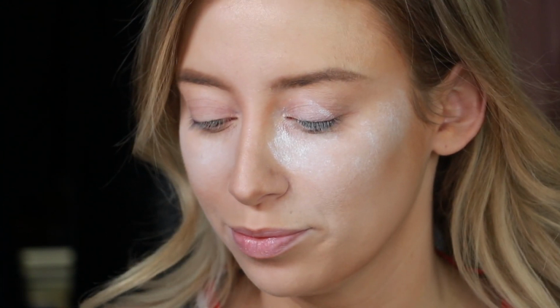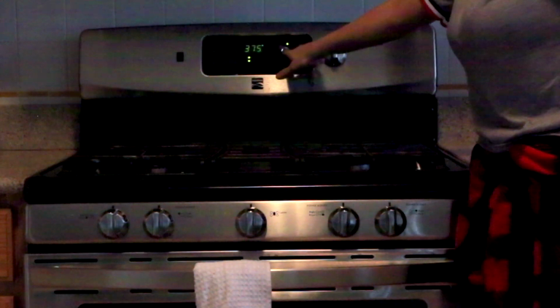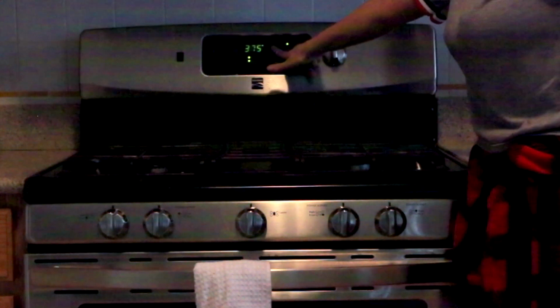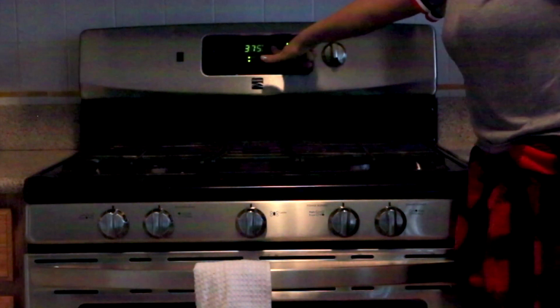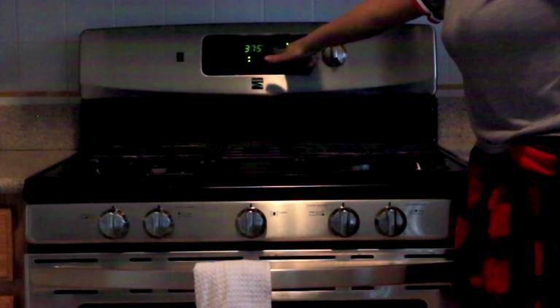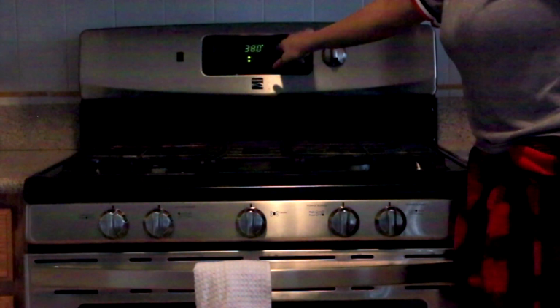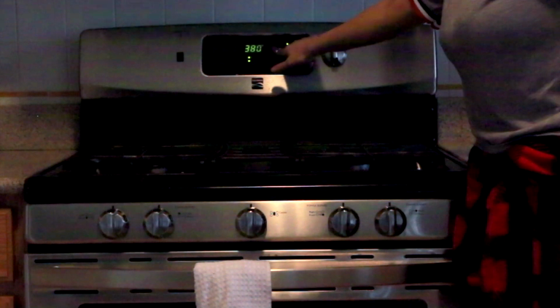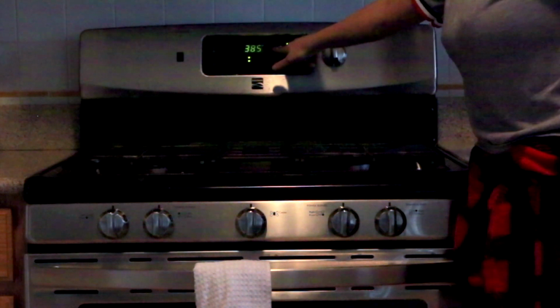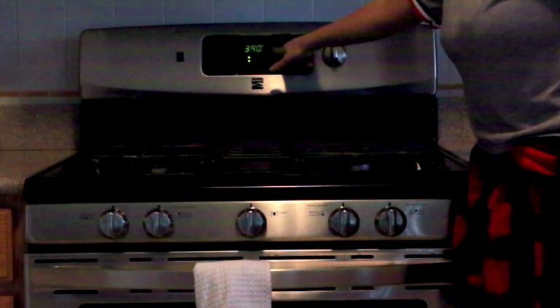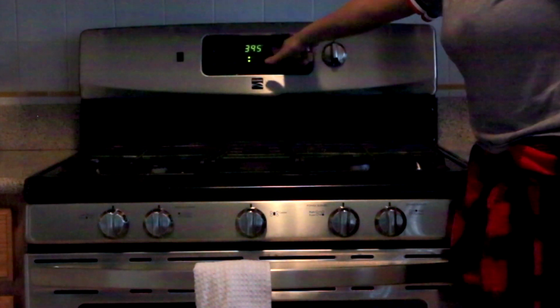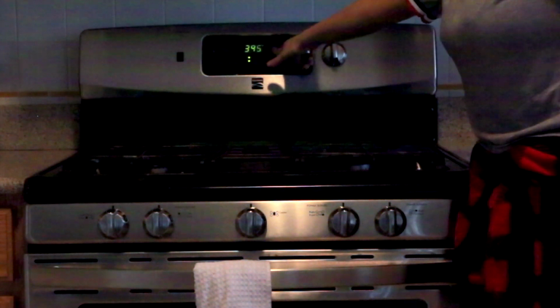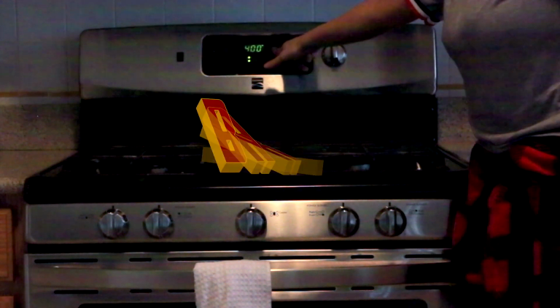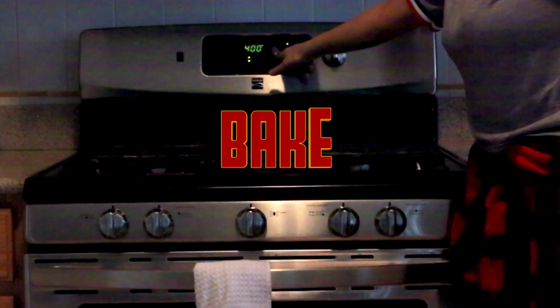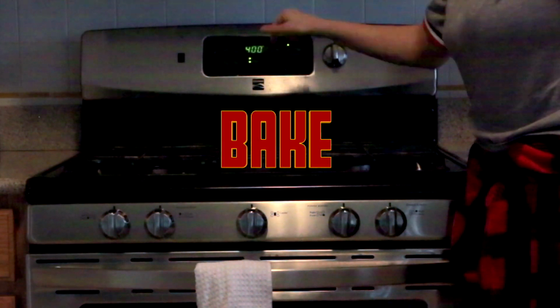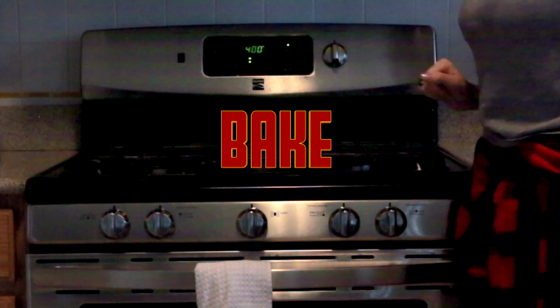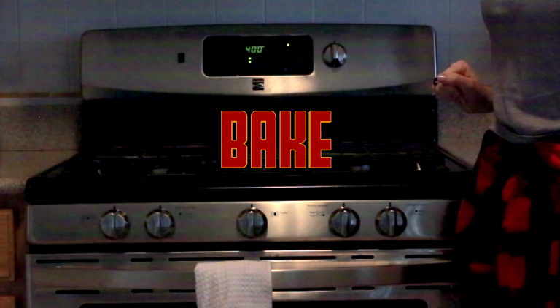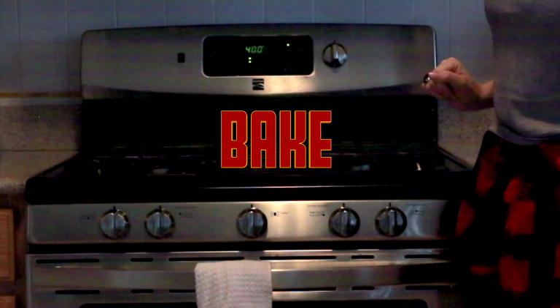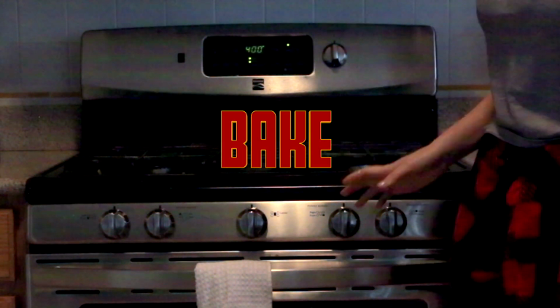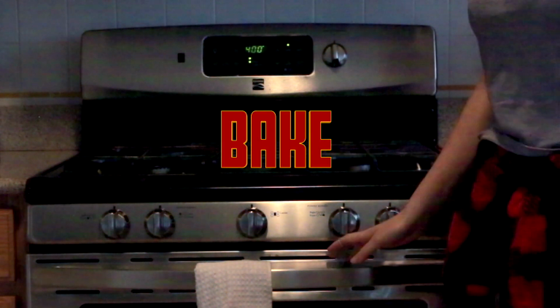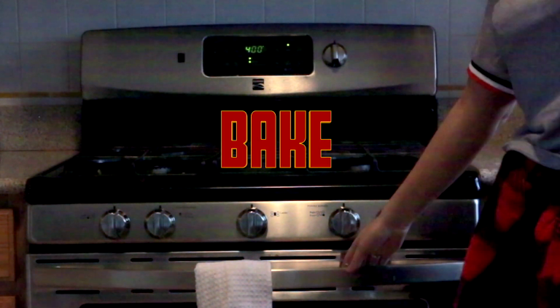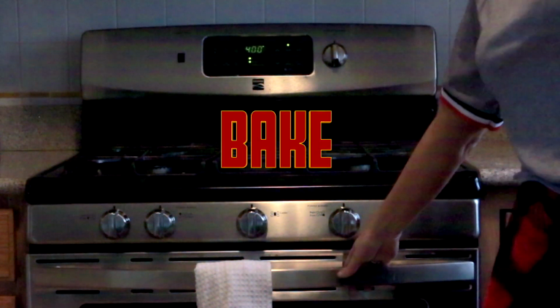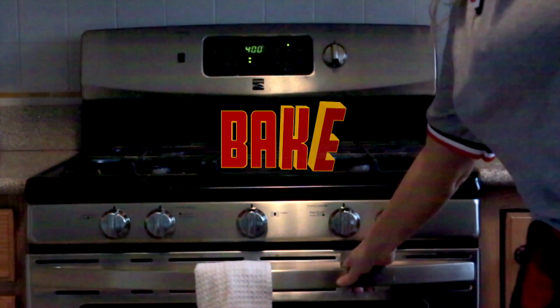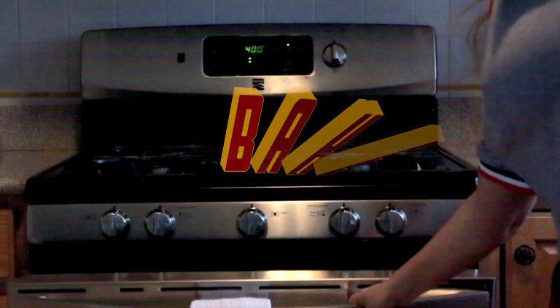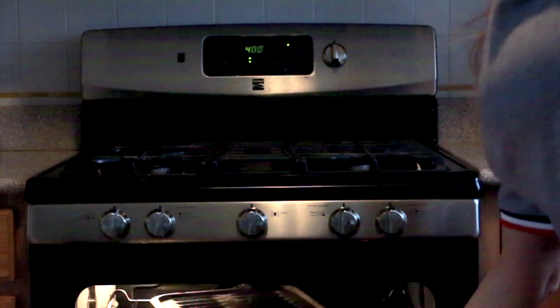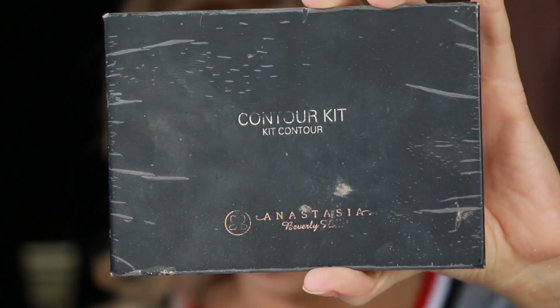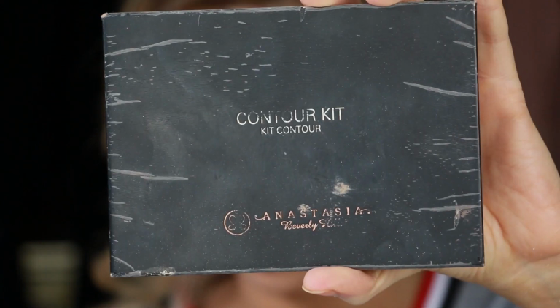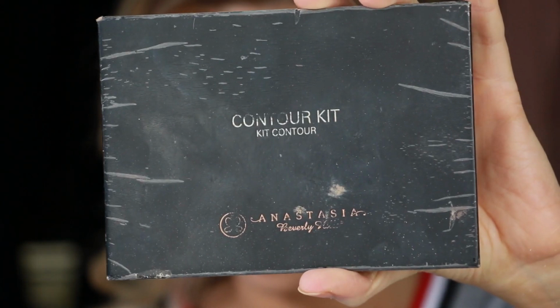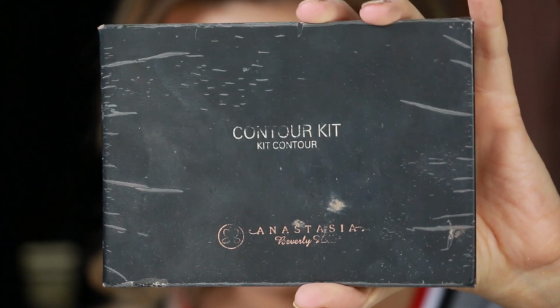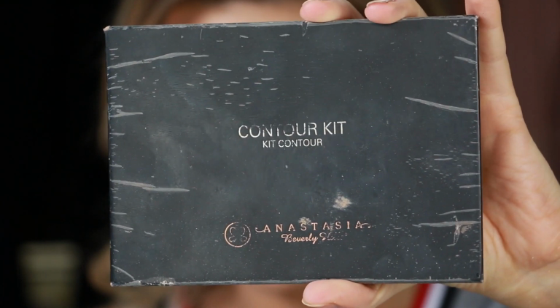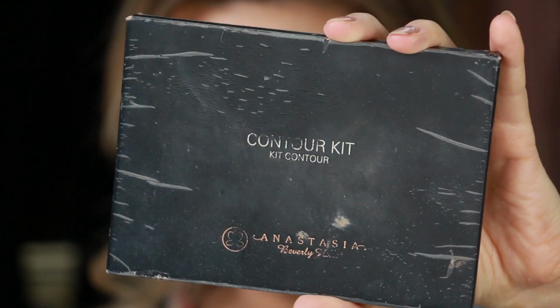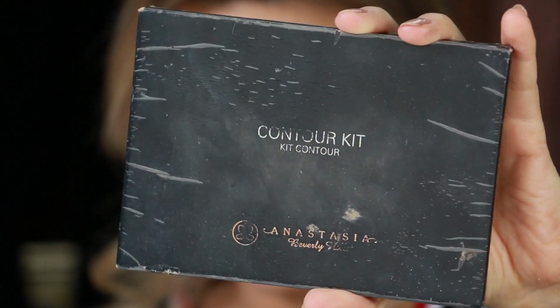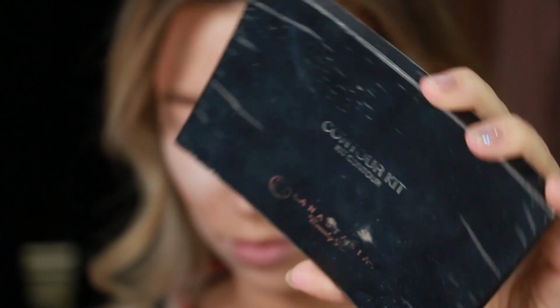Using an excess of powder and leaving it on your skin for 10 minutes is something called baking. This is a drag technique that brings heat to the surface to cook your makeup on your face. When you brush it away, you'll have full coverage, creaseless makeup that lasts all day.